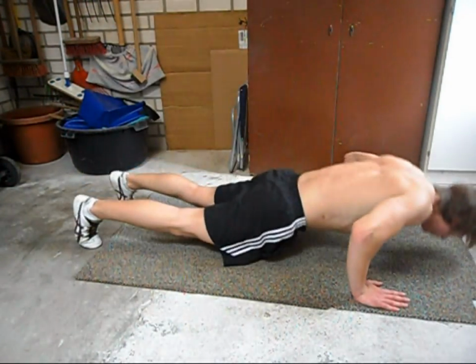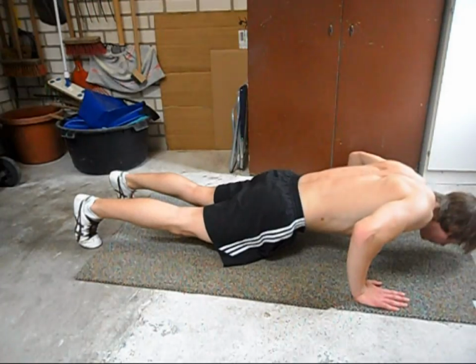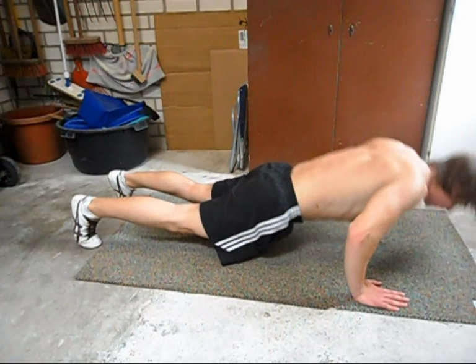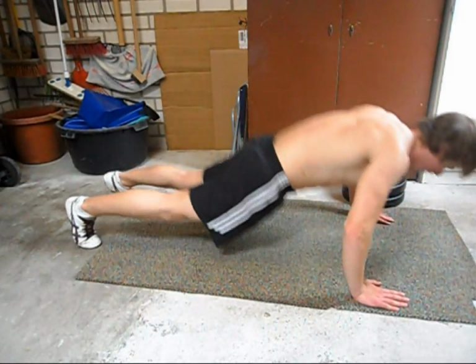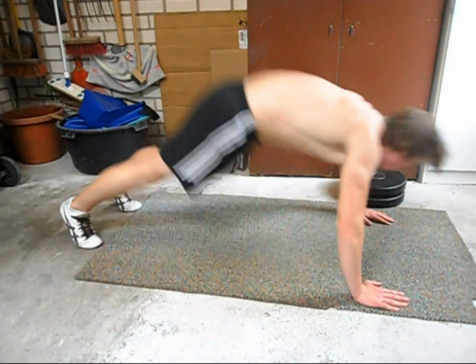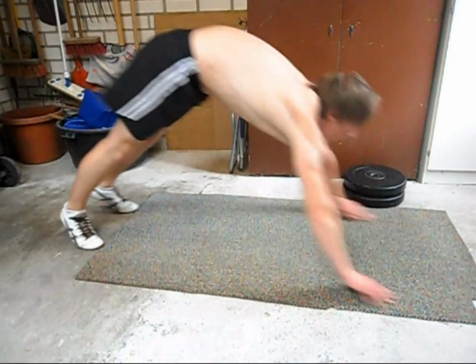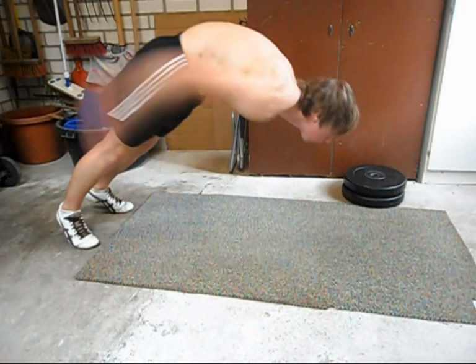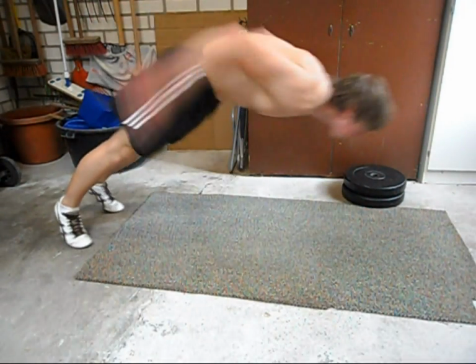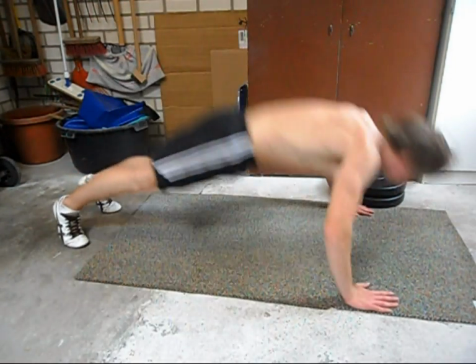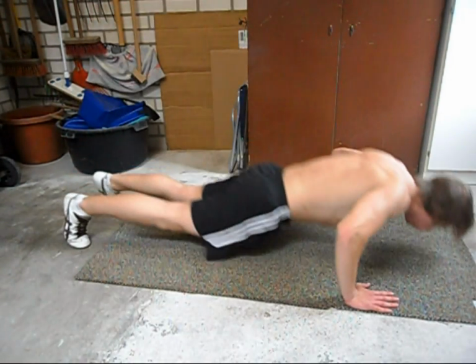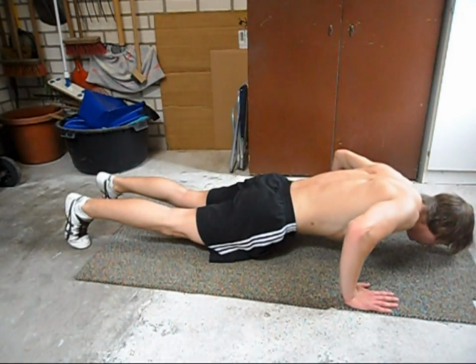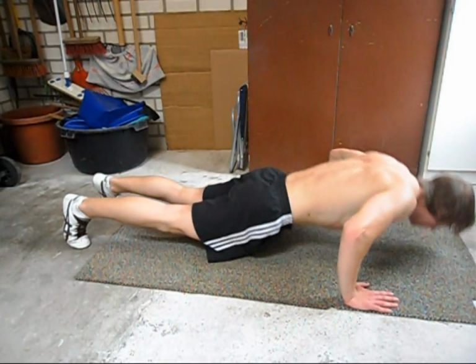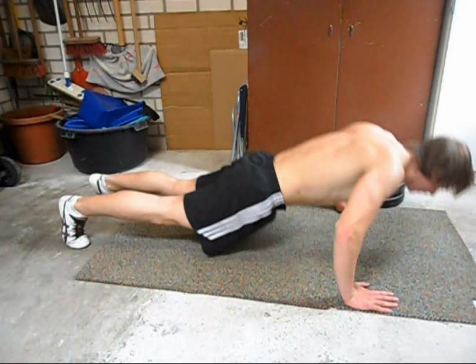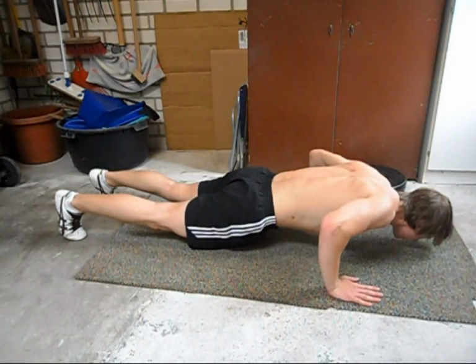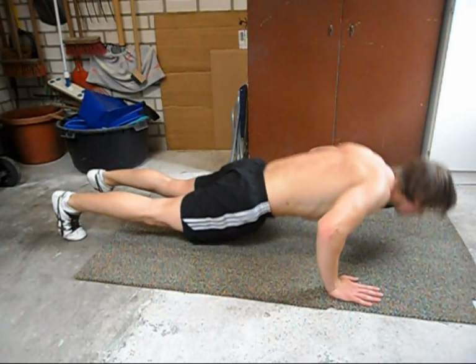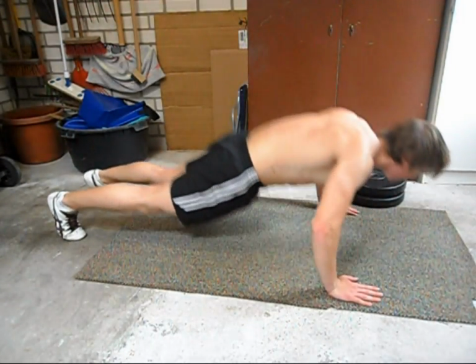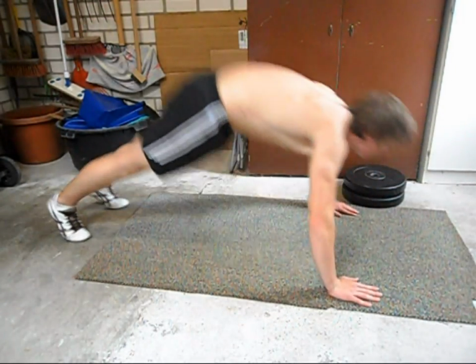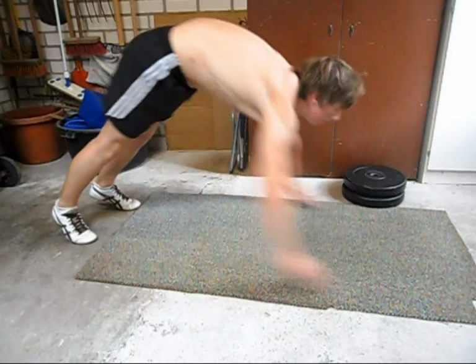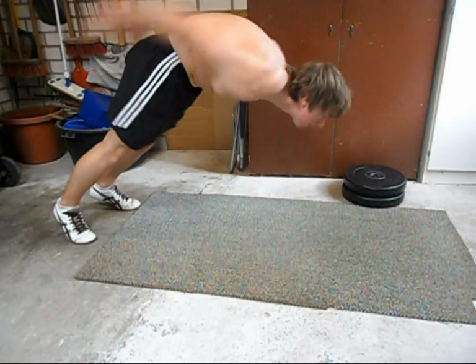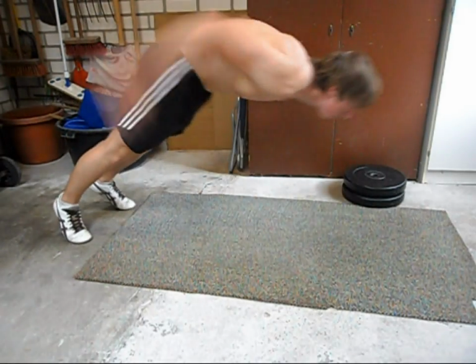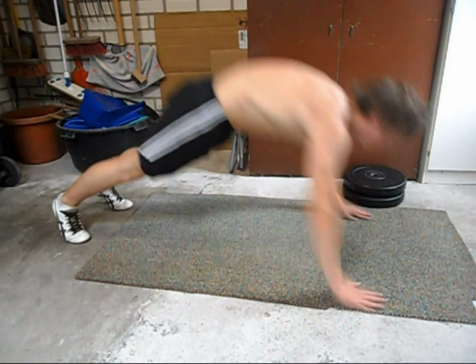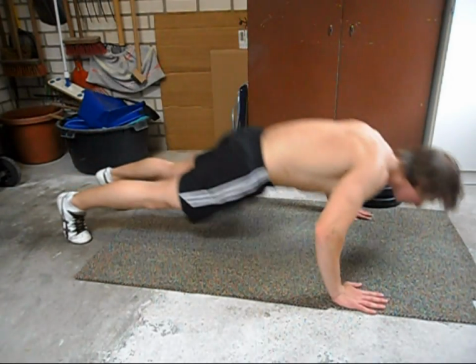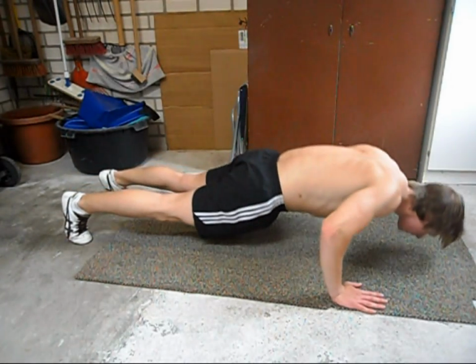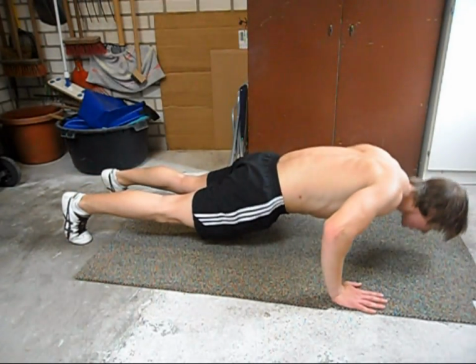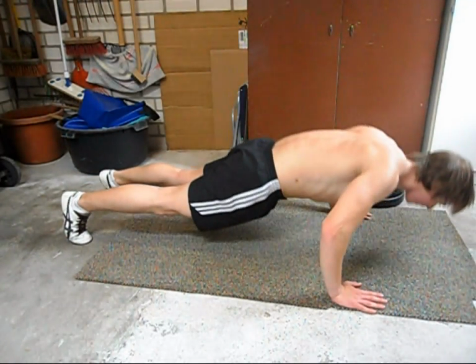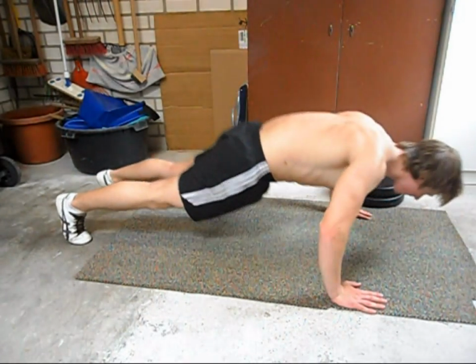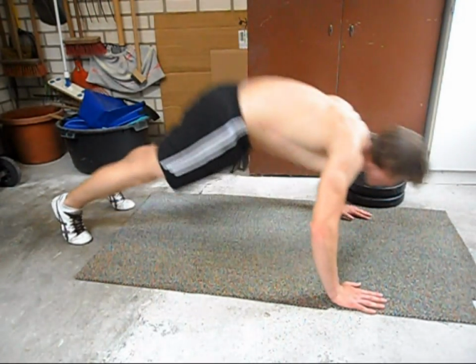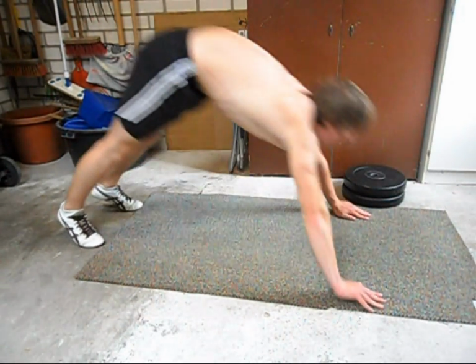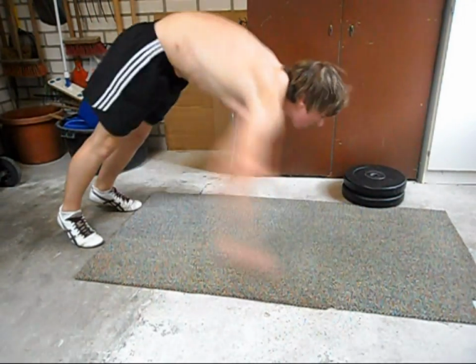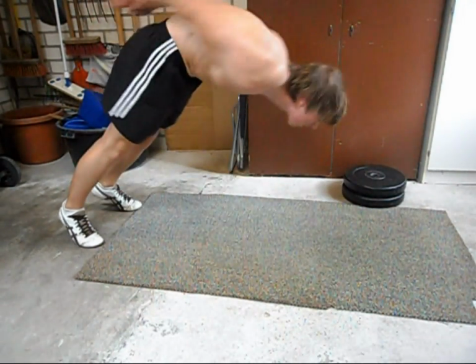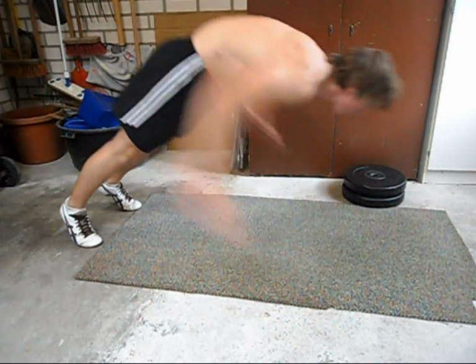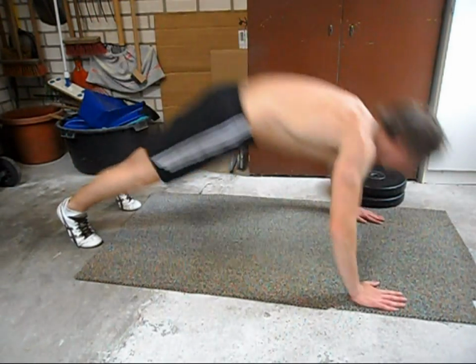Move your body to the back and try to keep your feet stabilized and in the same position. To make it easier you can place your feet further apart.